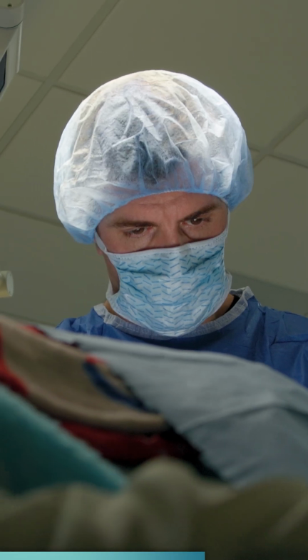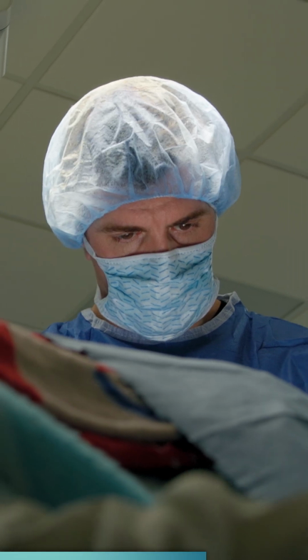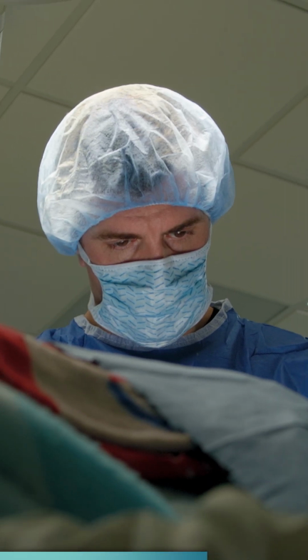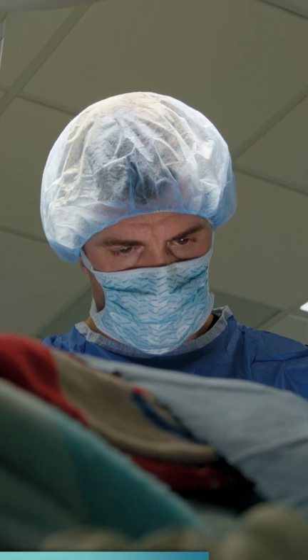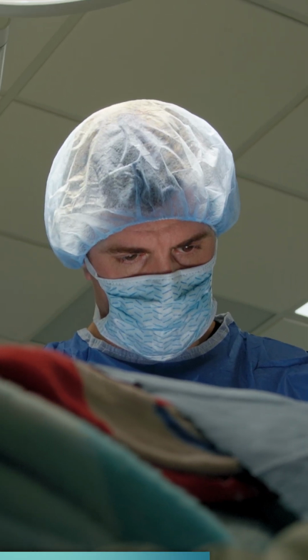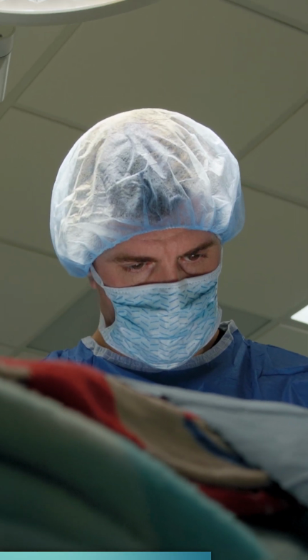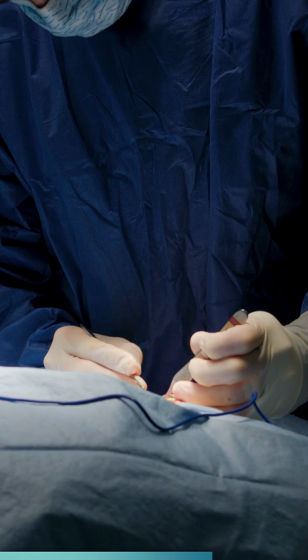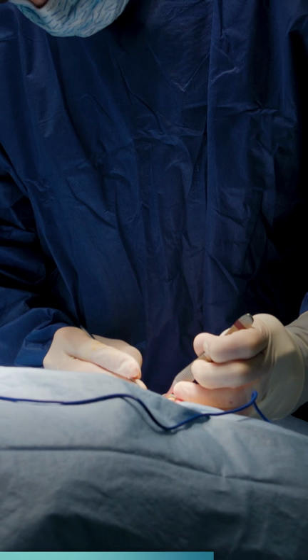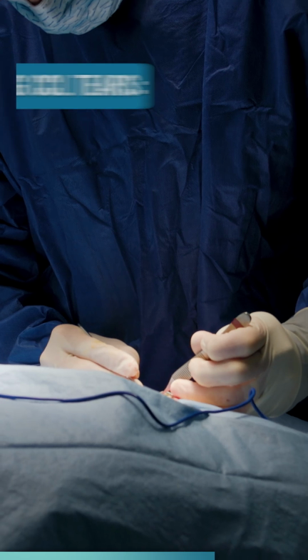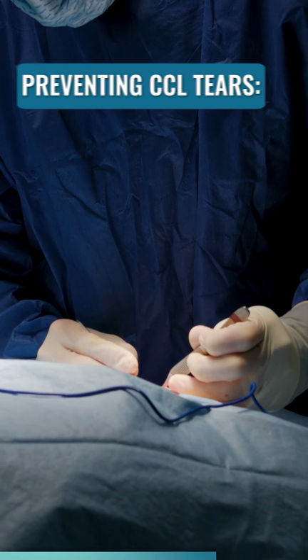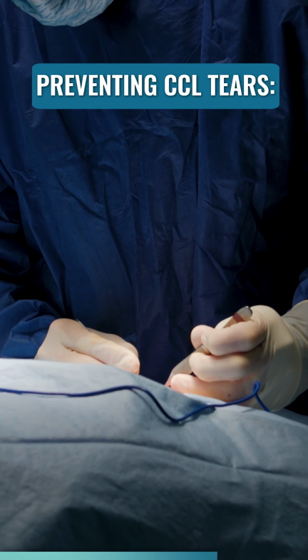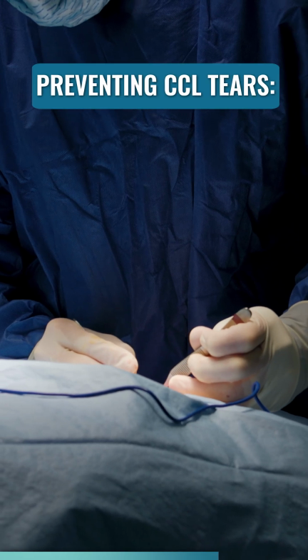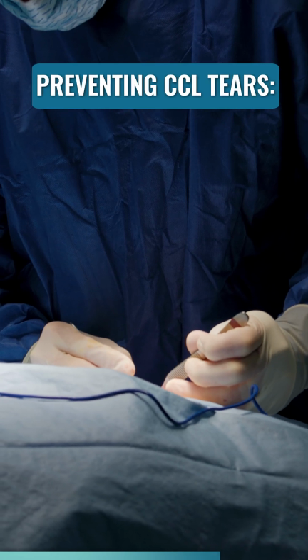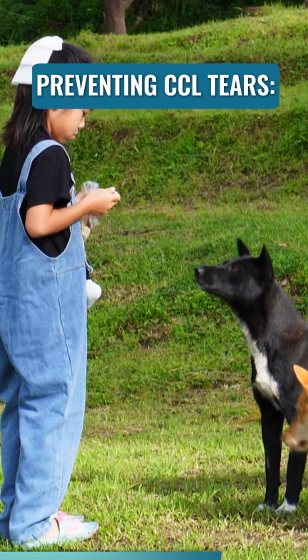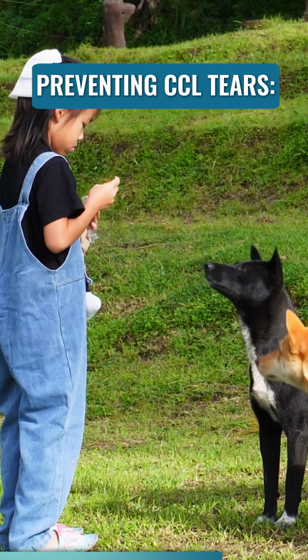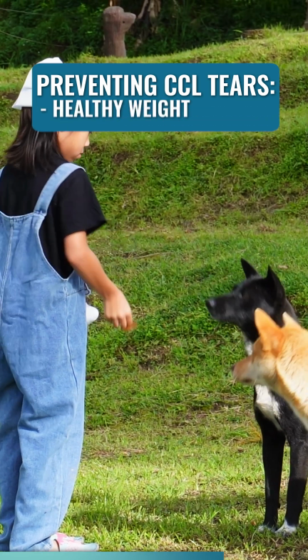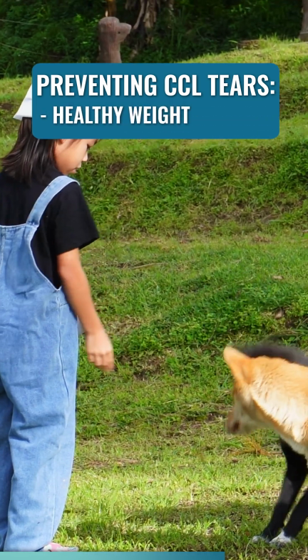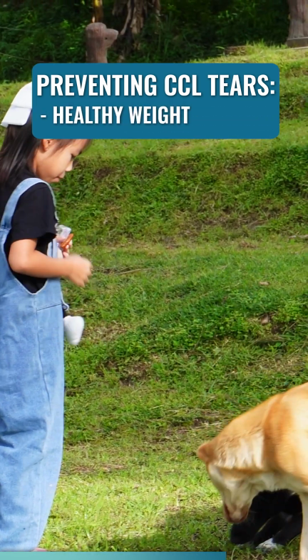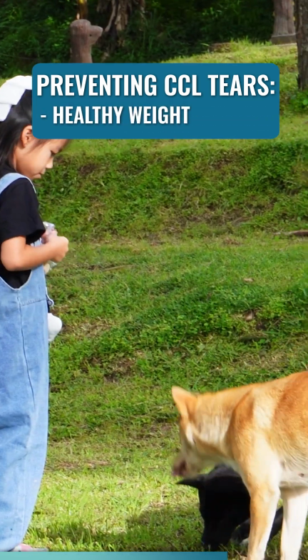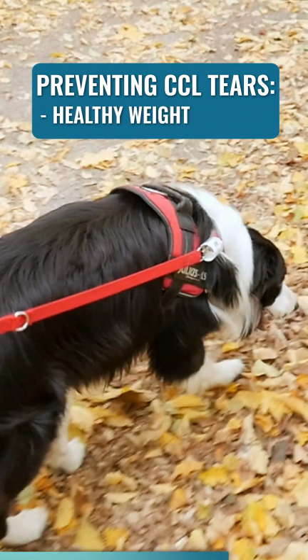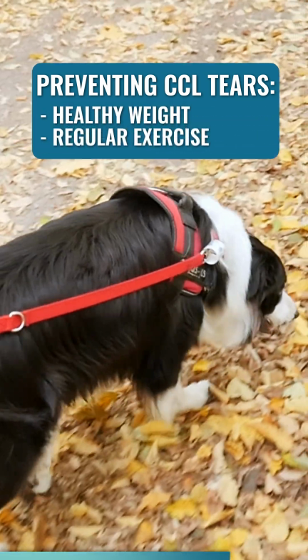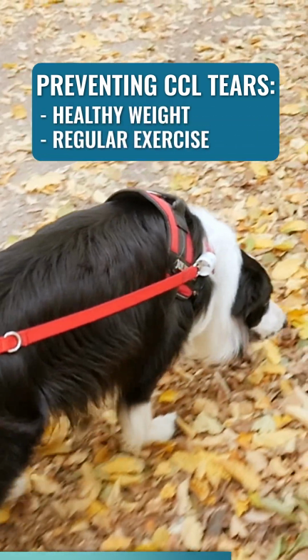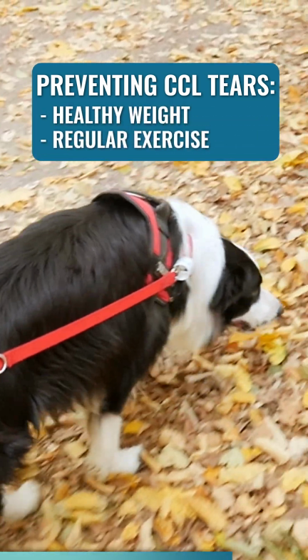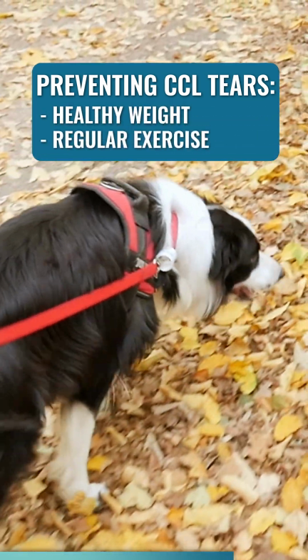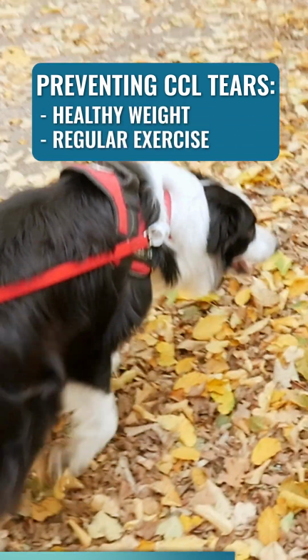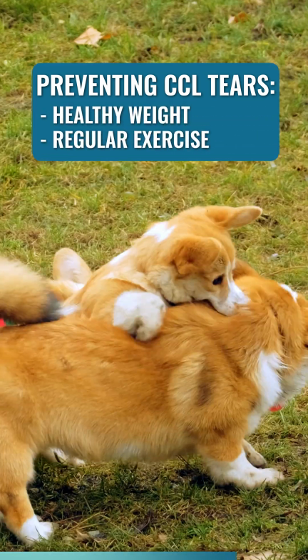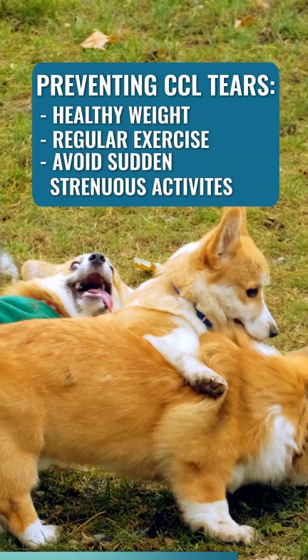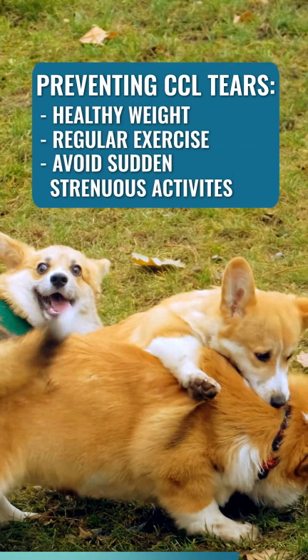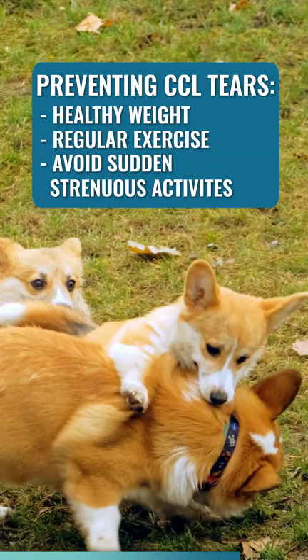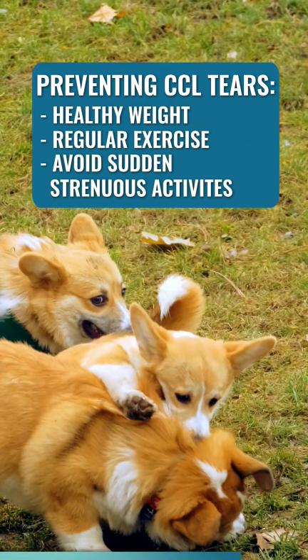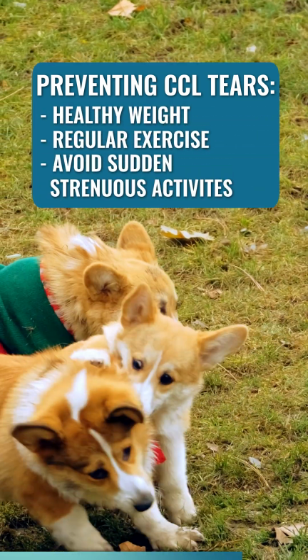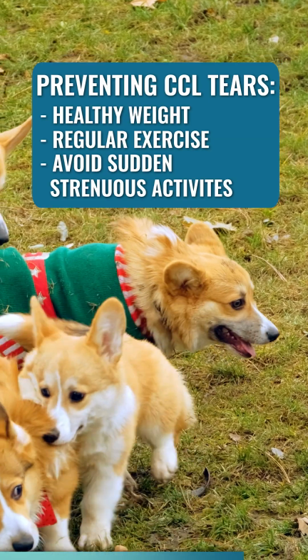Sometimes these injuries are unavoidable, but the best ways to help prevent this injury are keeping your dog at a healthy weight, making sure they get exercise regularly, and avoiding any sudden strenuous activities.